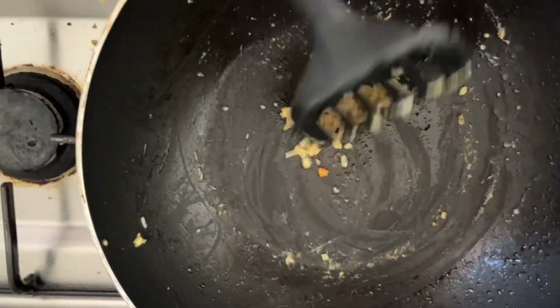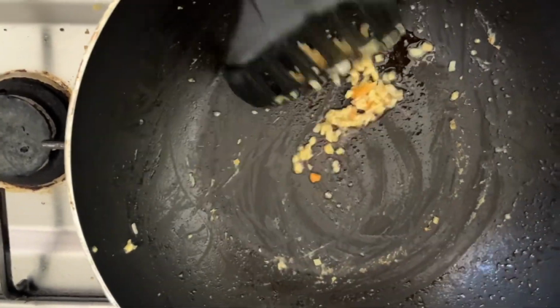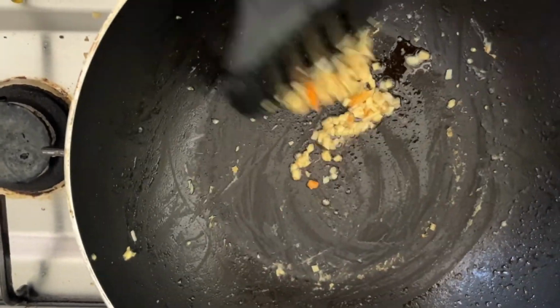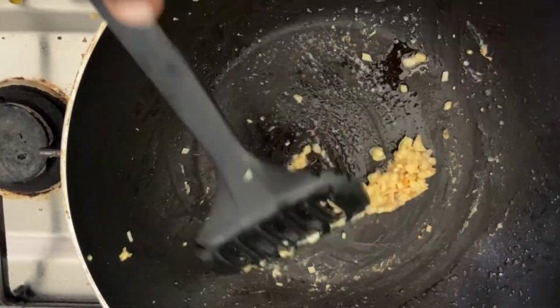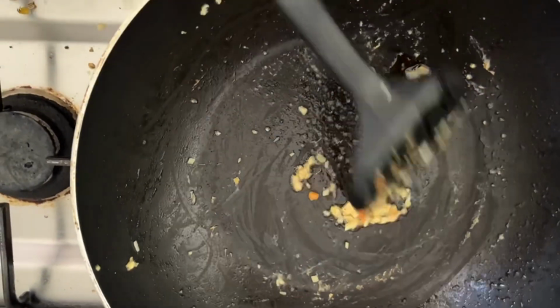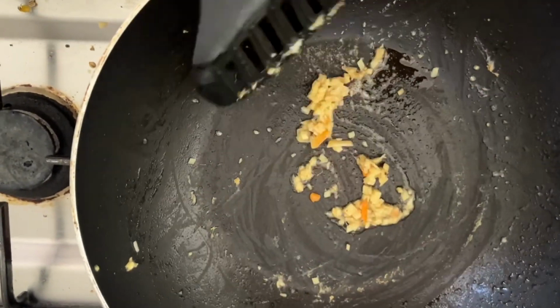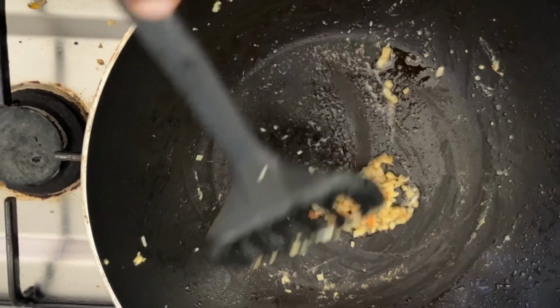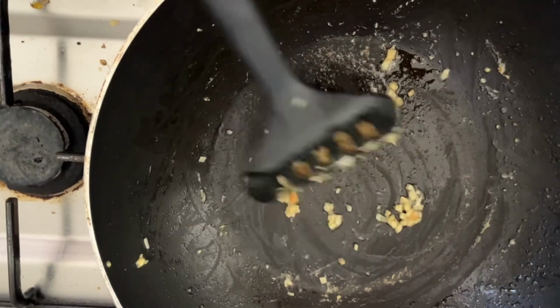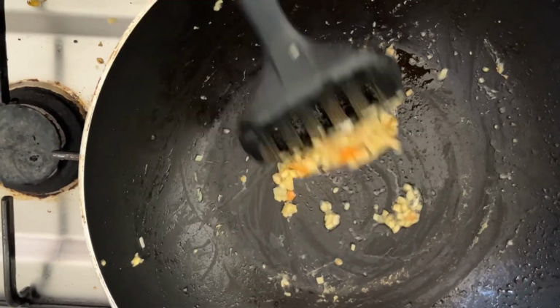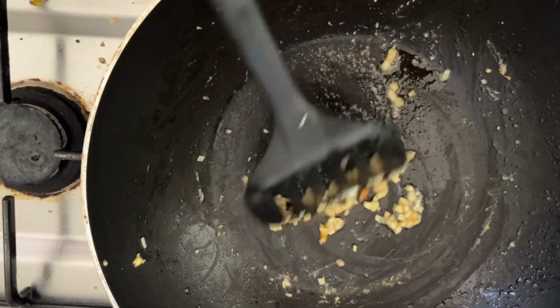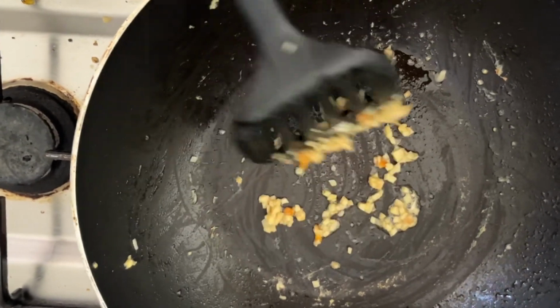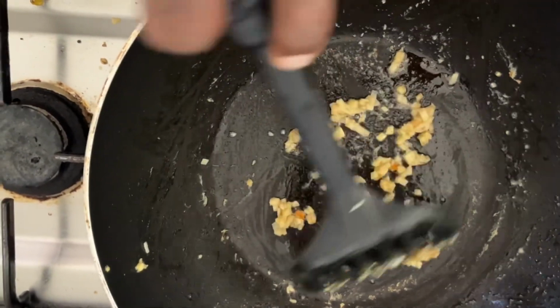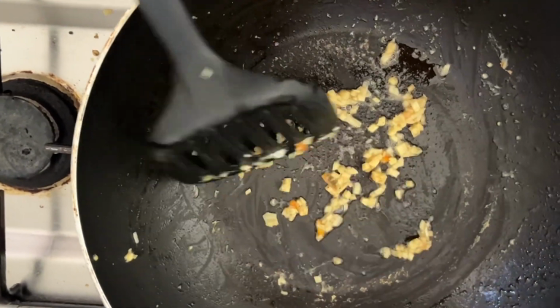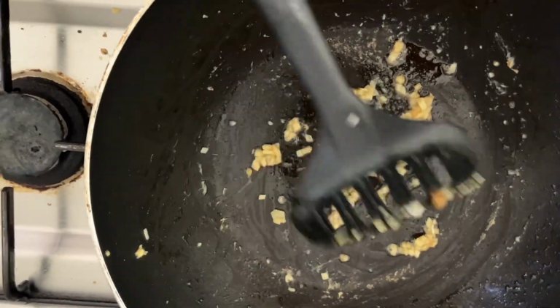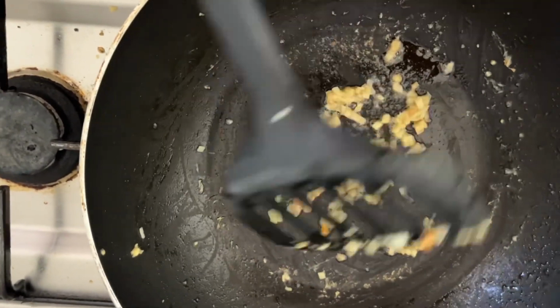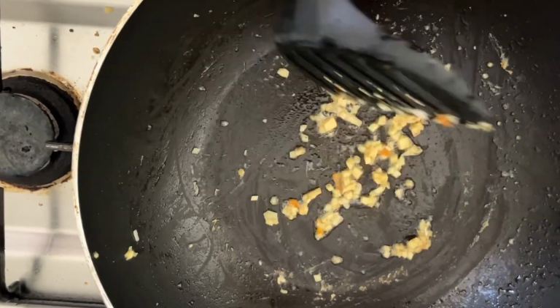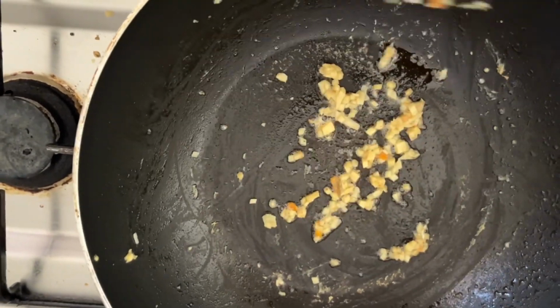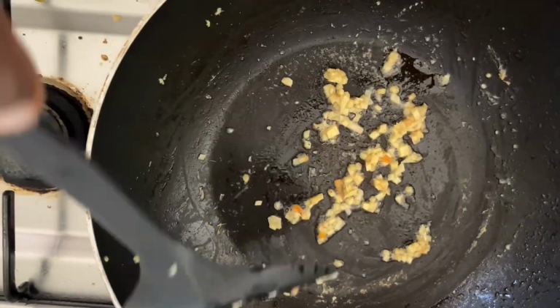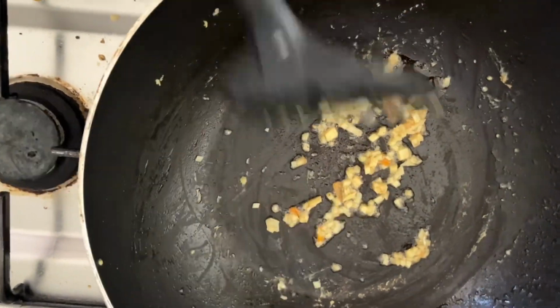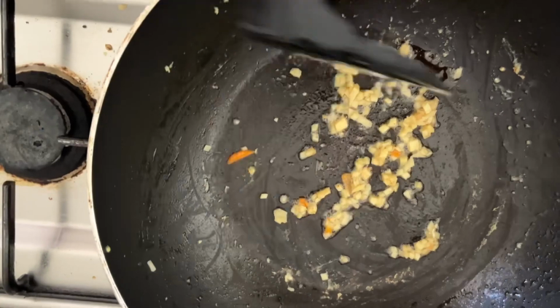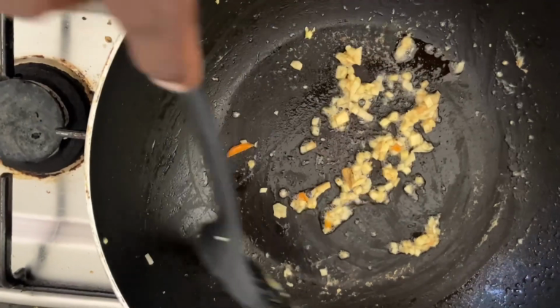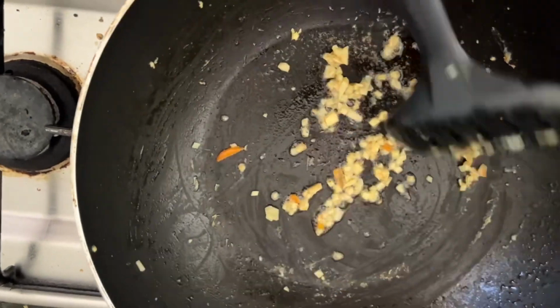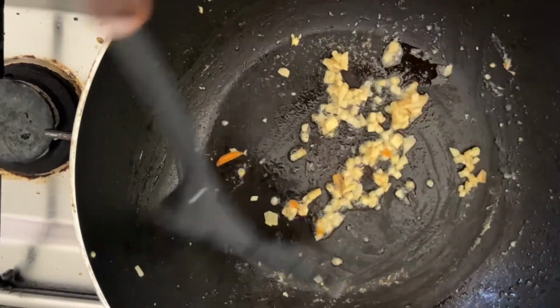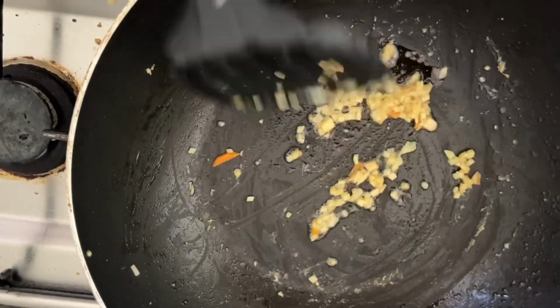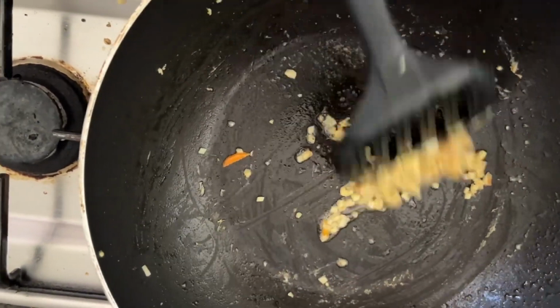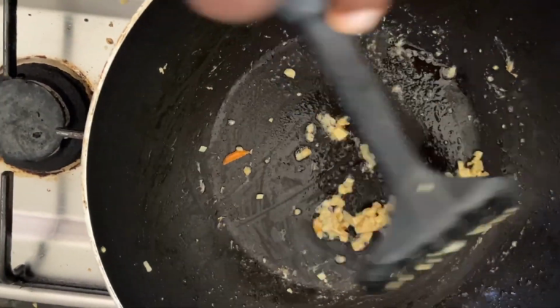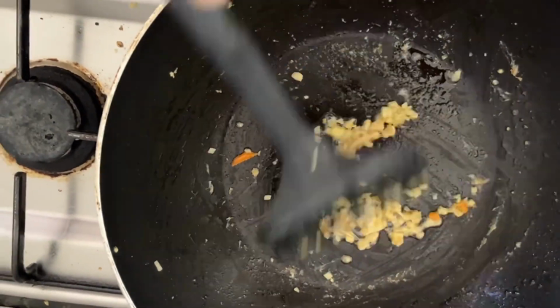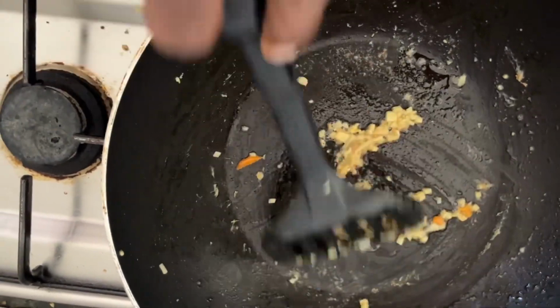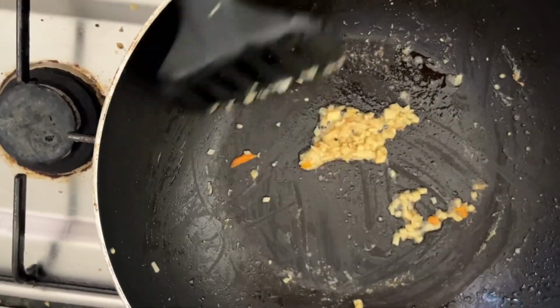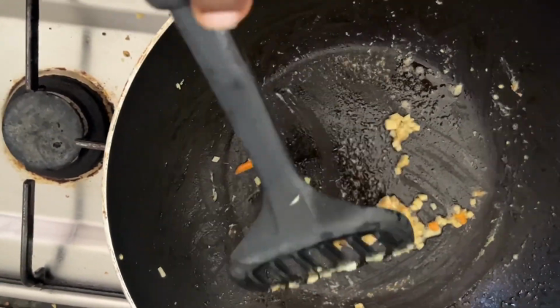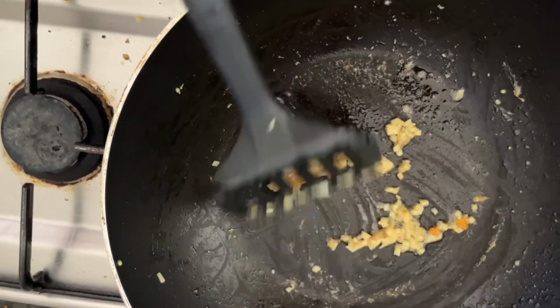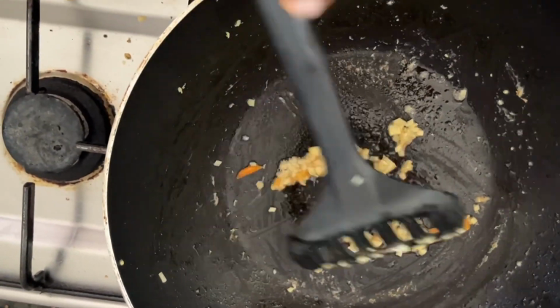We are making for two people today — for me and my wife. So we are not making a lot; the children are coming so we don't have to make for them.